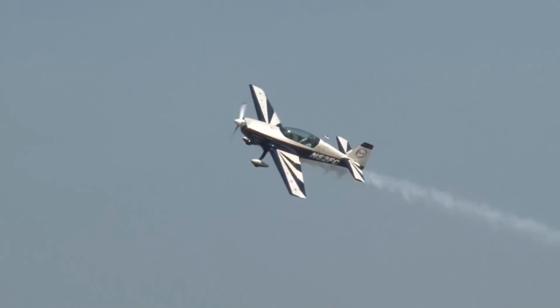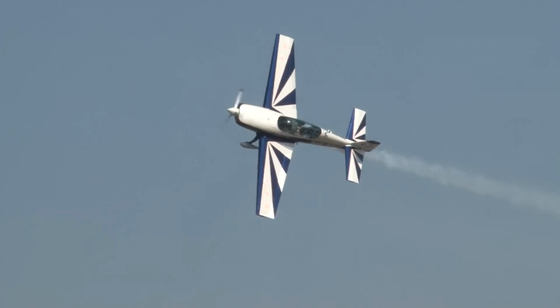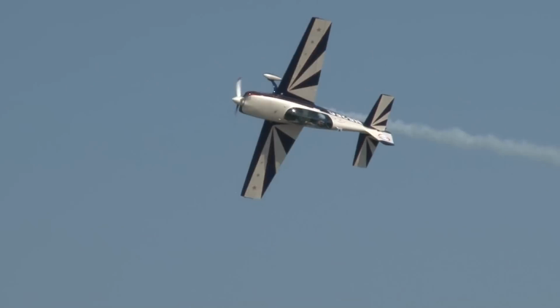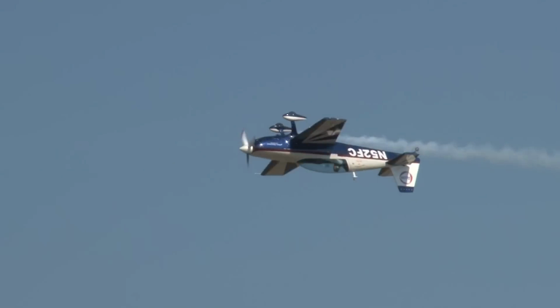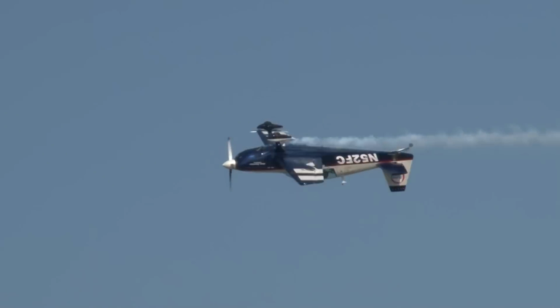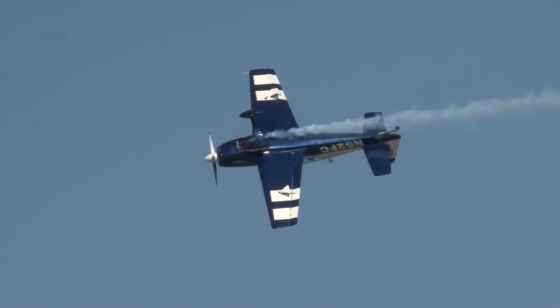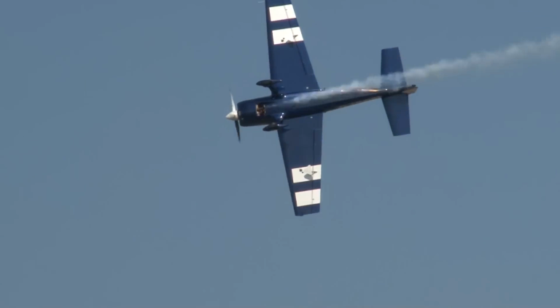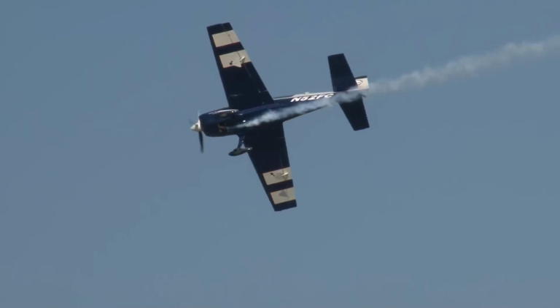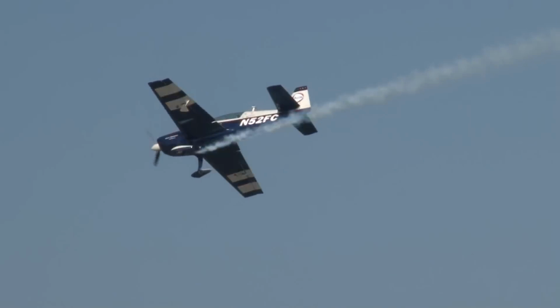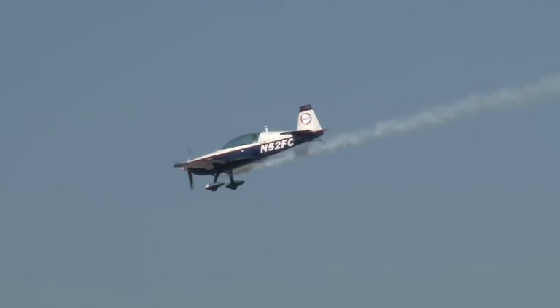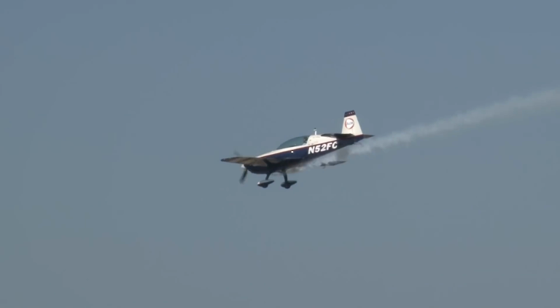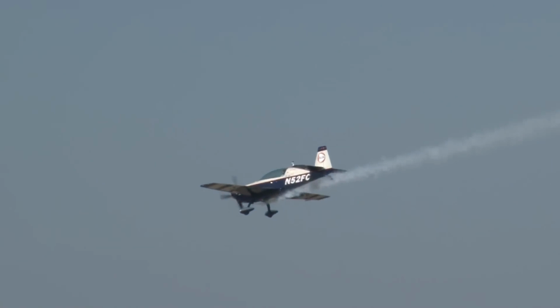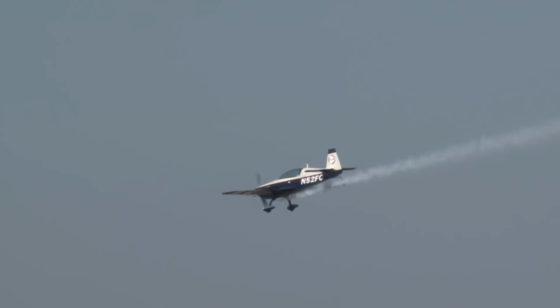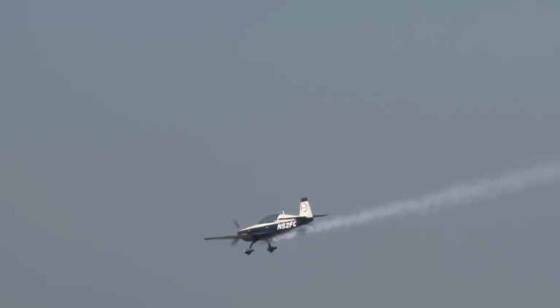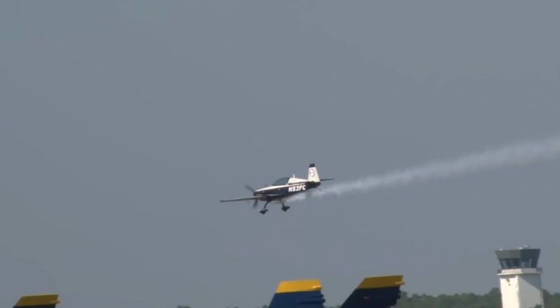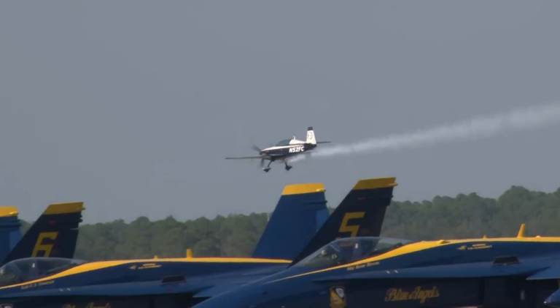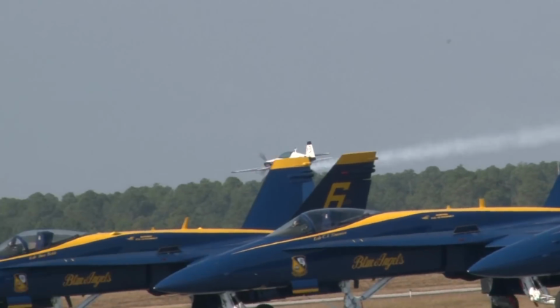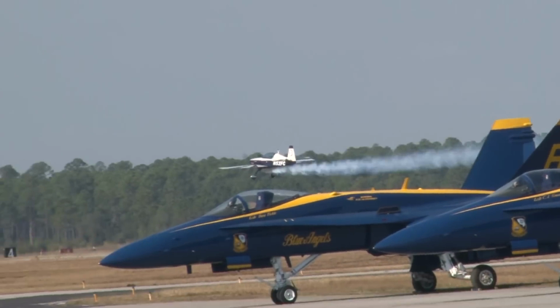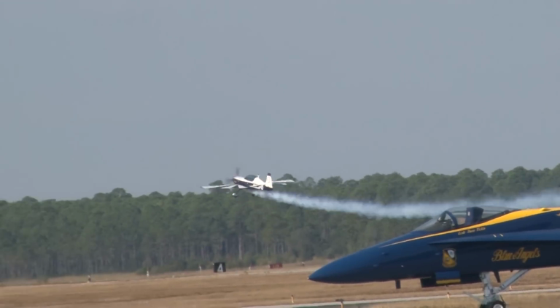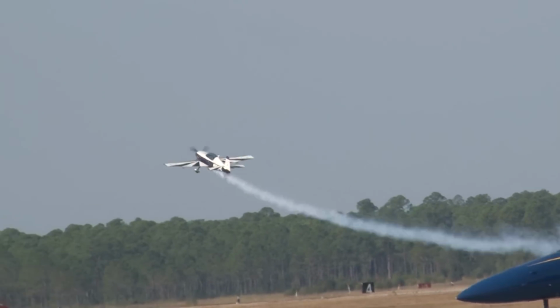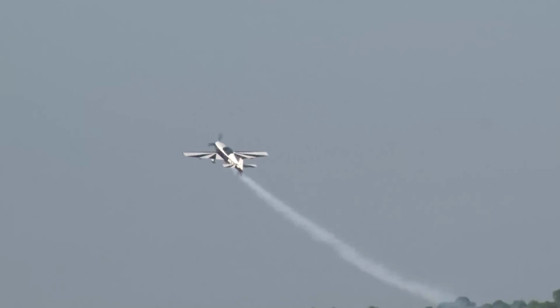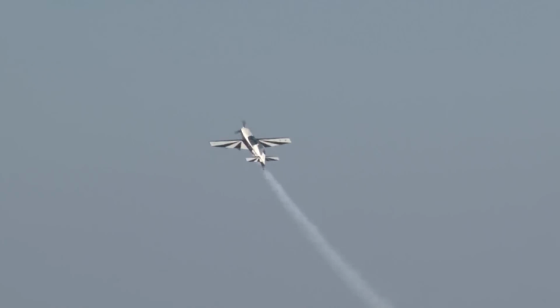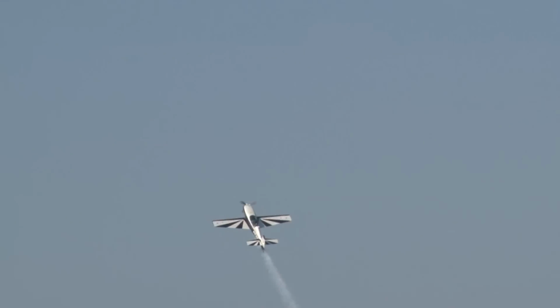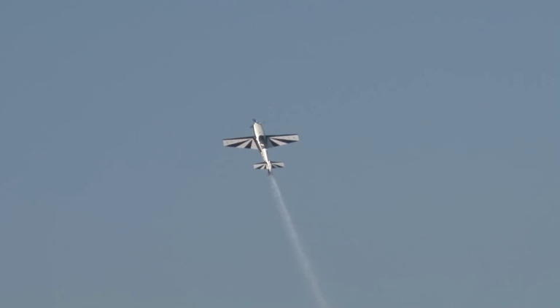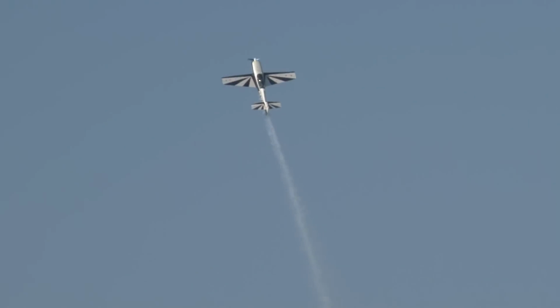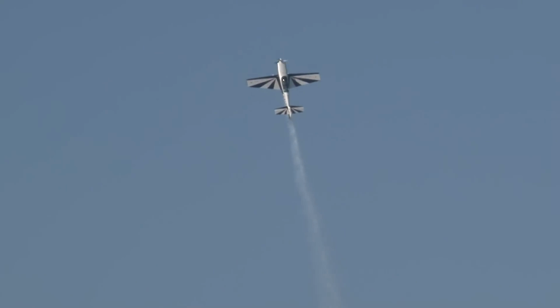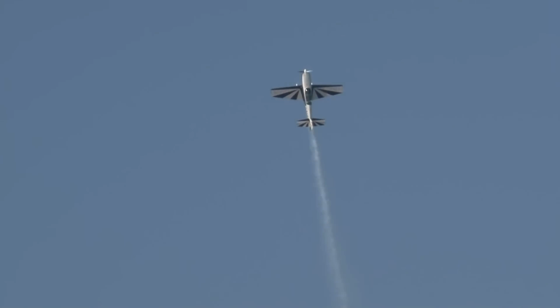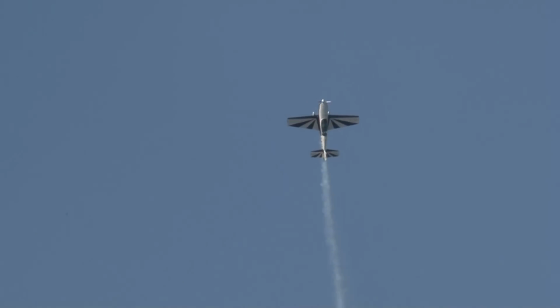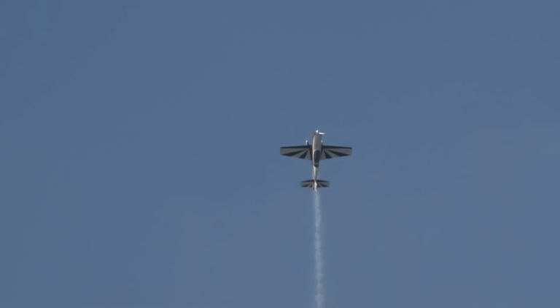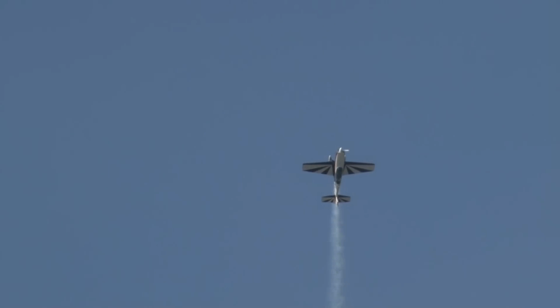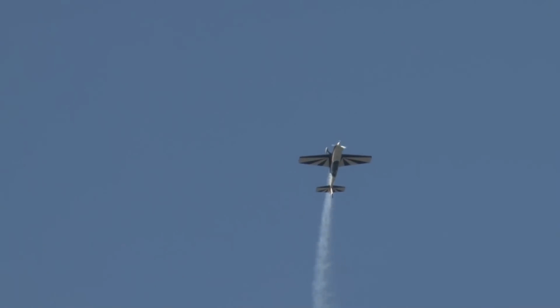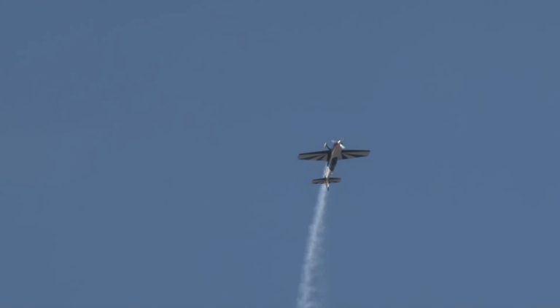Every 45 degrees, let's count: 1, 2, 3, 4, 5, 6, 7, and 8. That's the eight-point hesitation roll. This airplane is certified for plus 10 and negative 10 times the force of gravity.